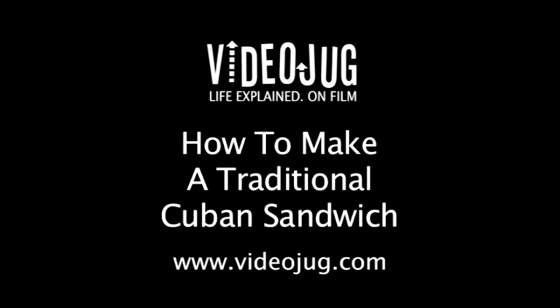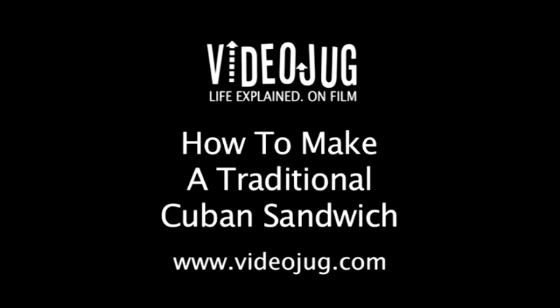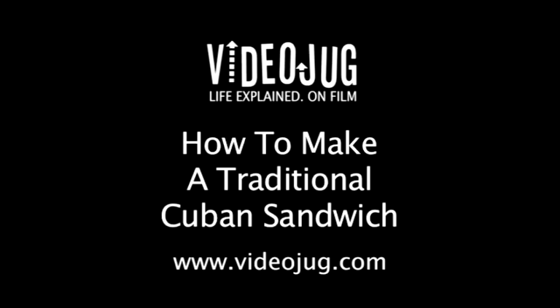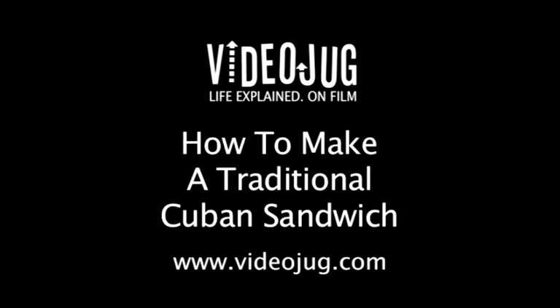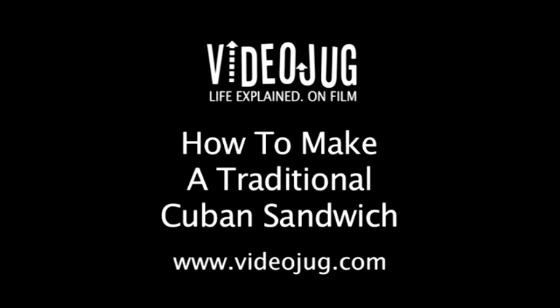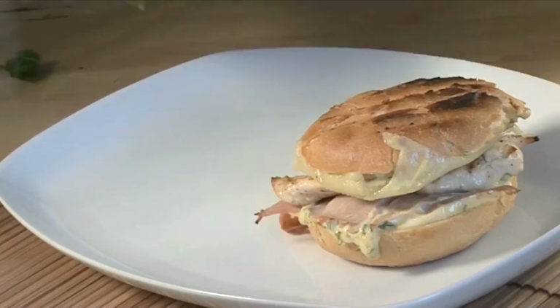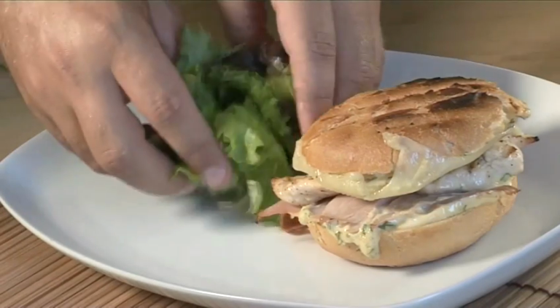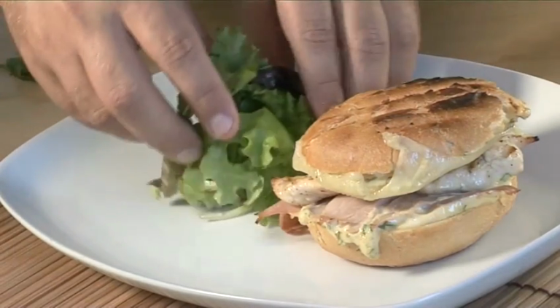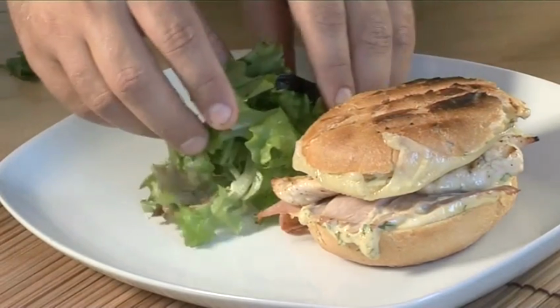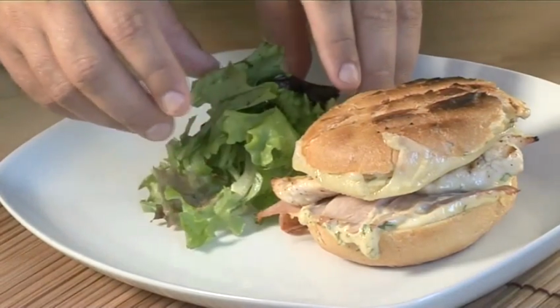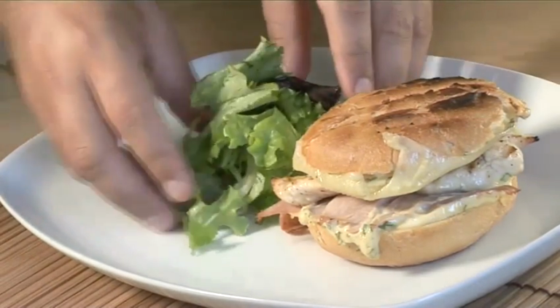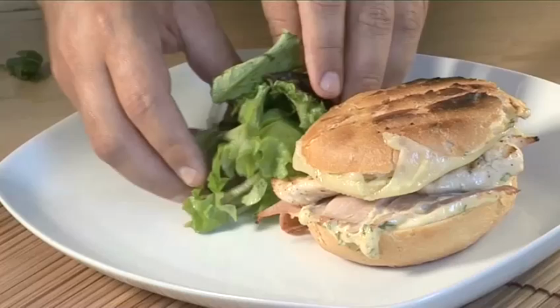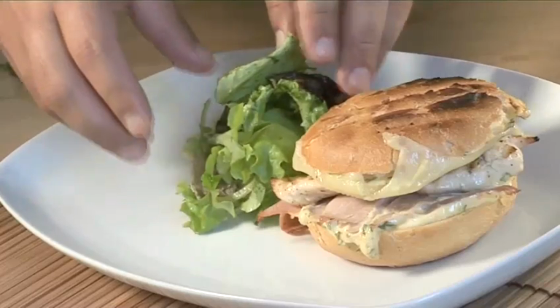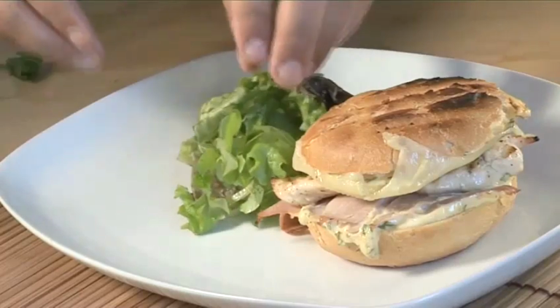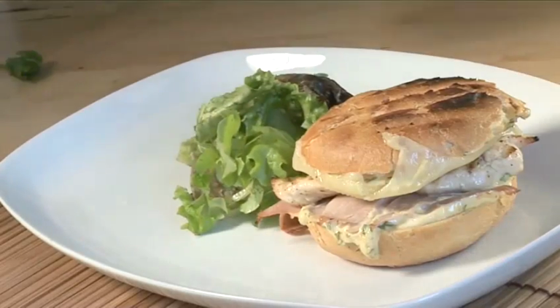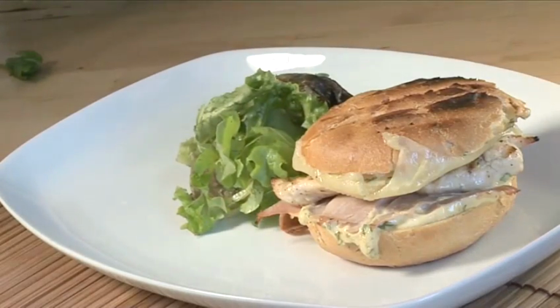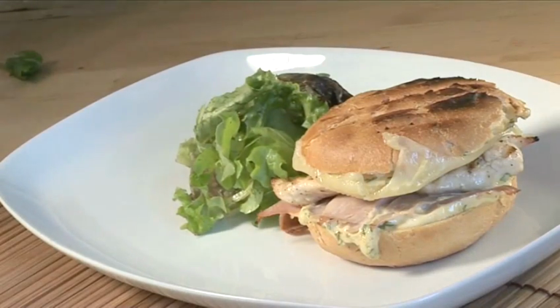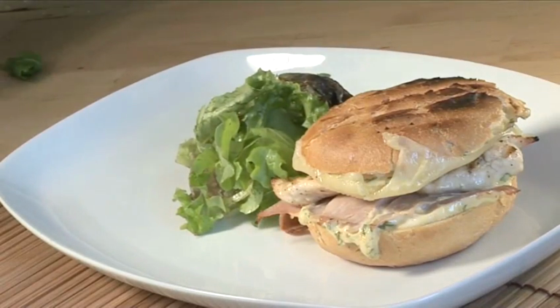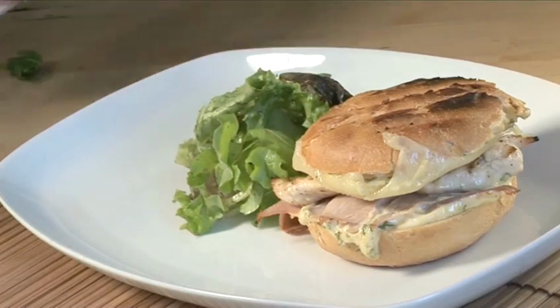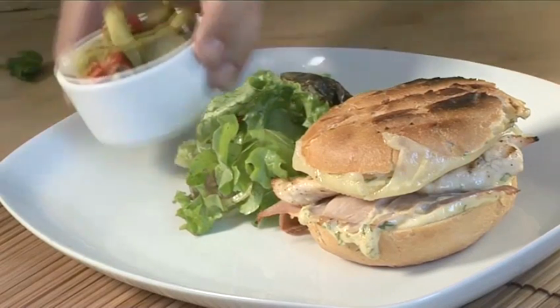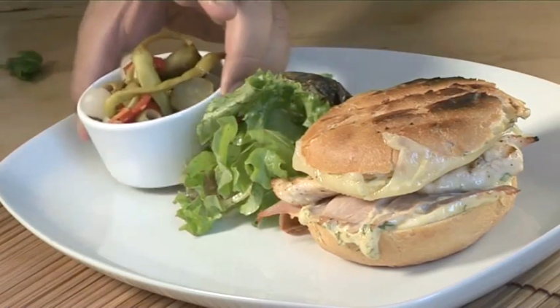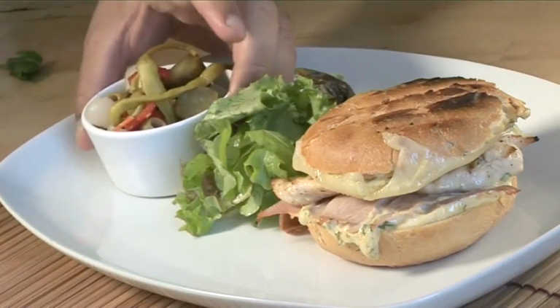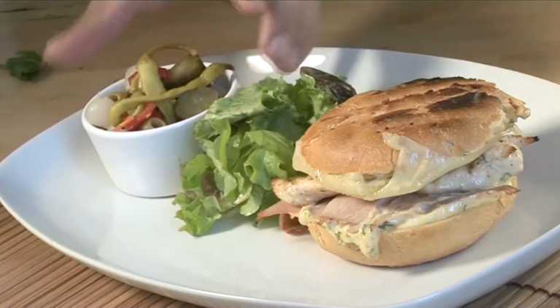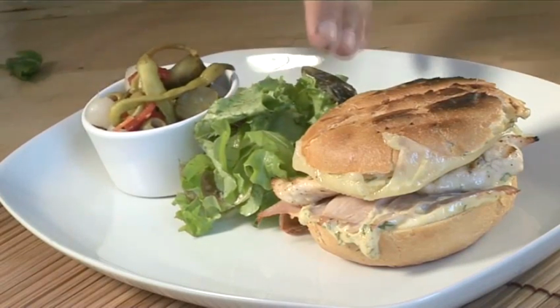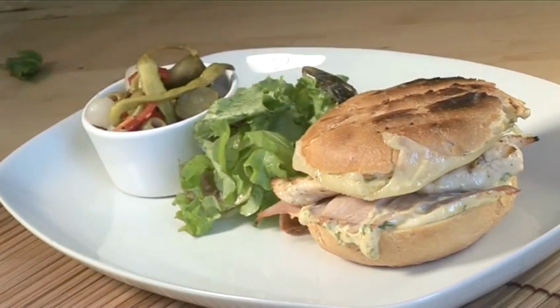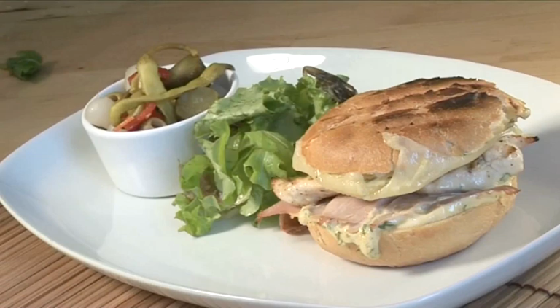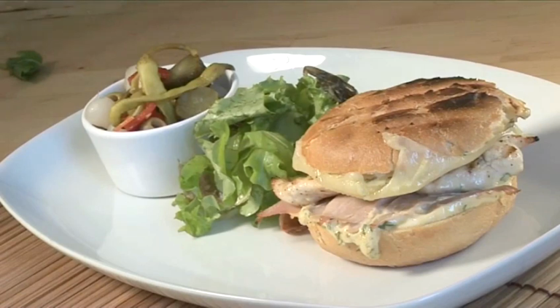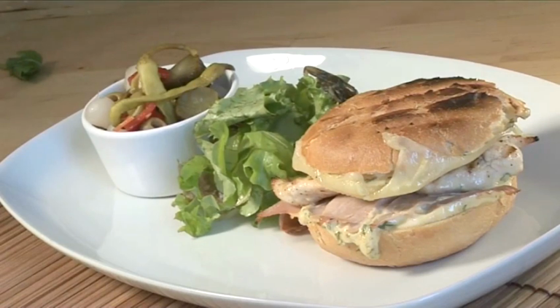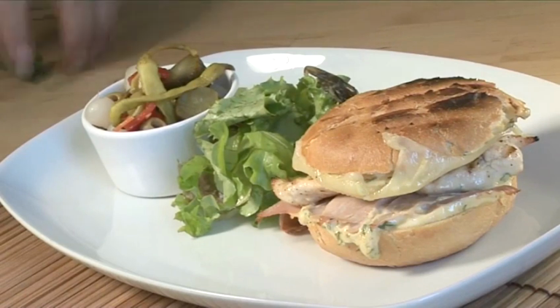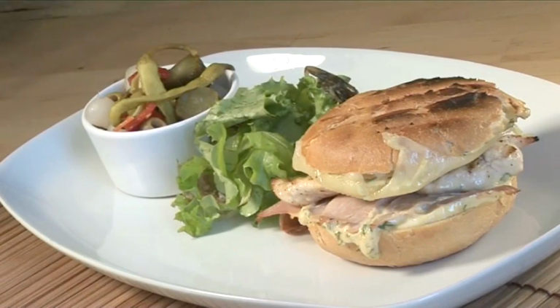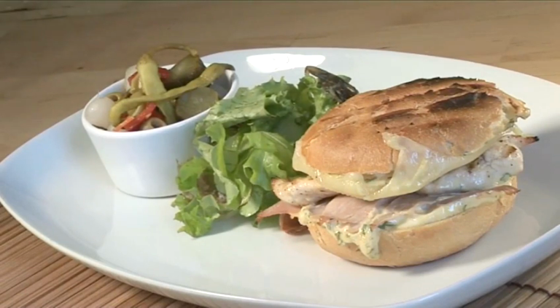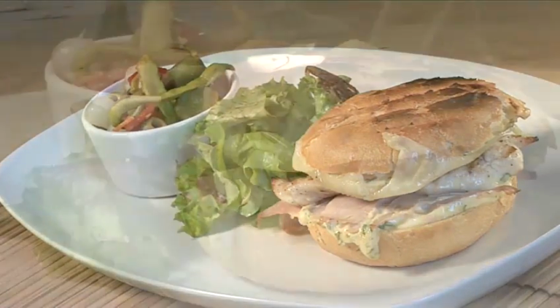Hello and welcome to Videojug. We're going to show you how to make a traditional Cuban sandwich — a delicious combination of pork and barbecued chicken with Swiss cheese, all stuffed into a white roll.